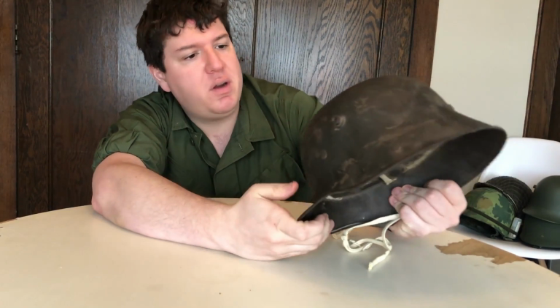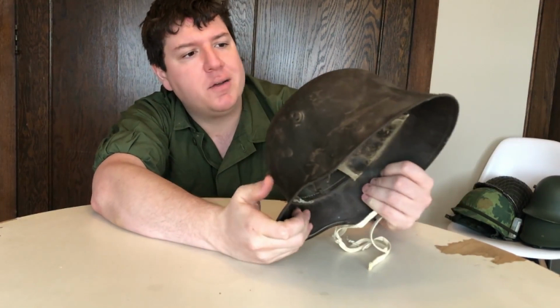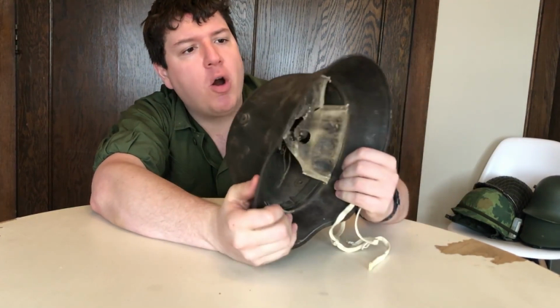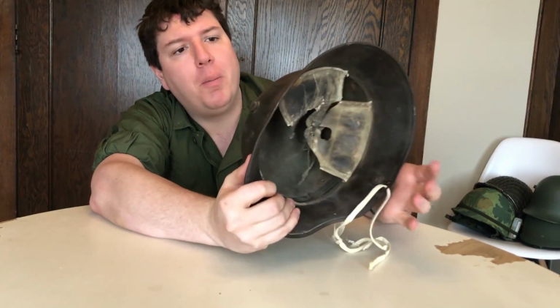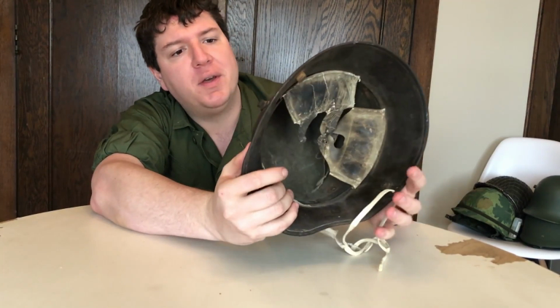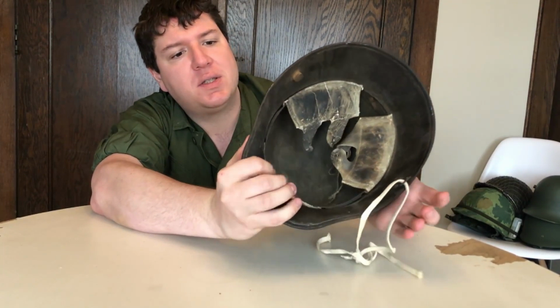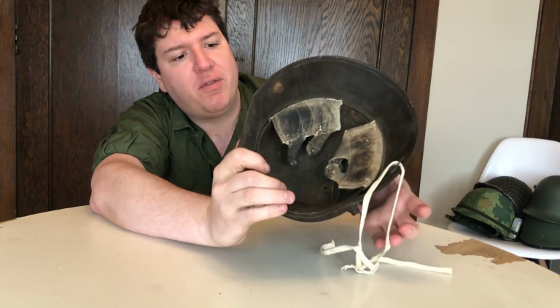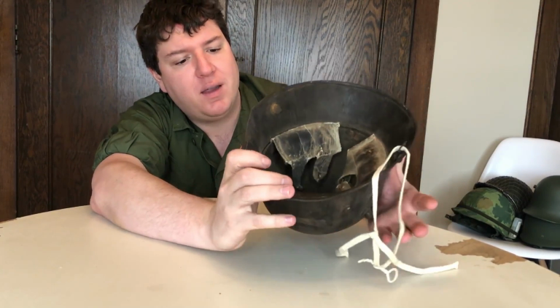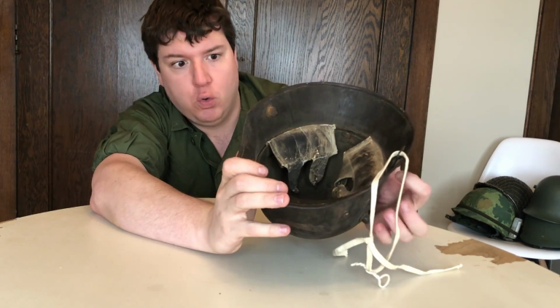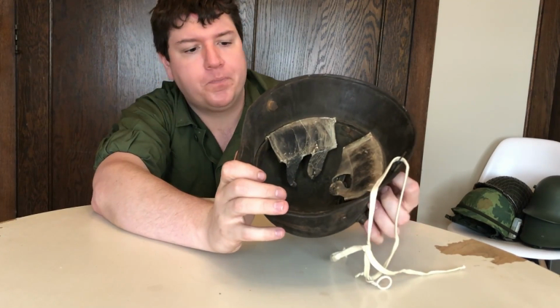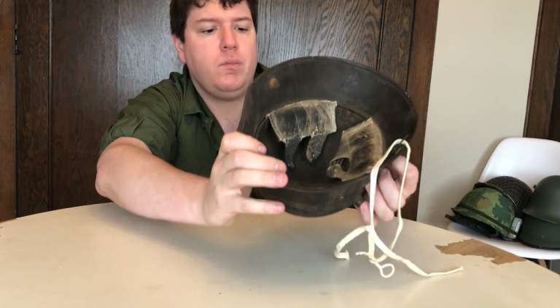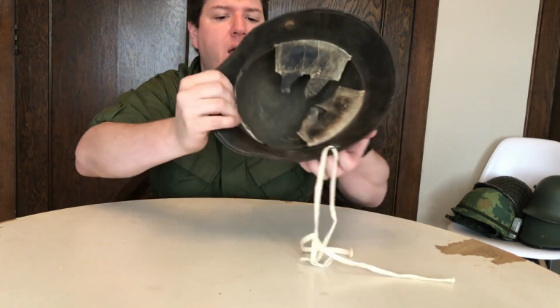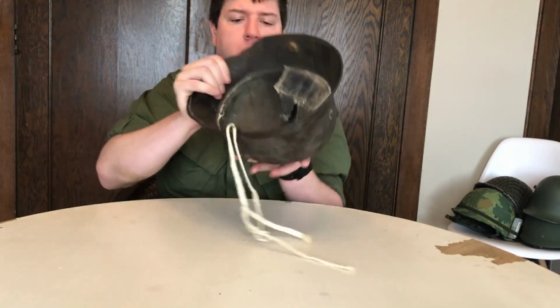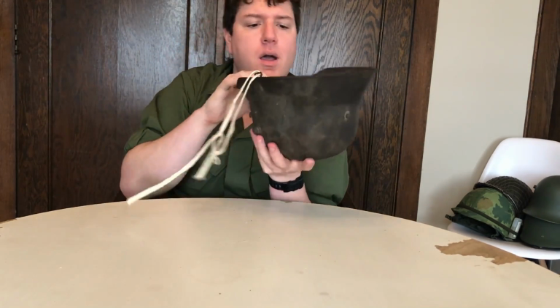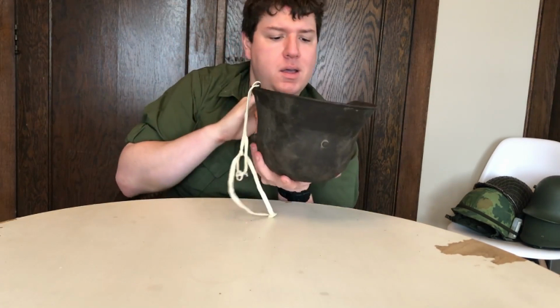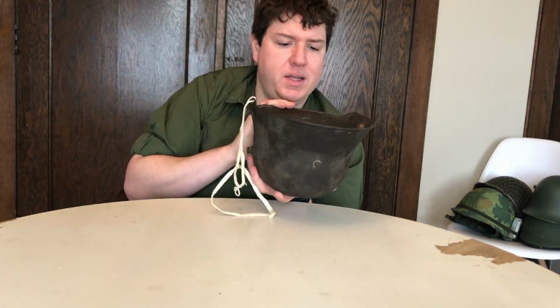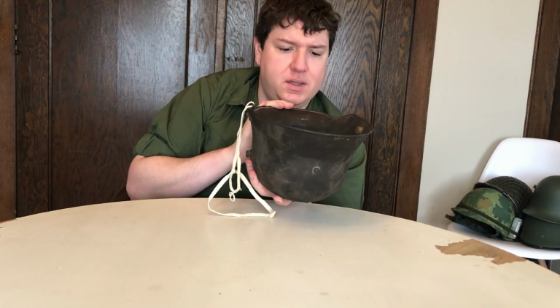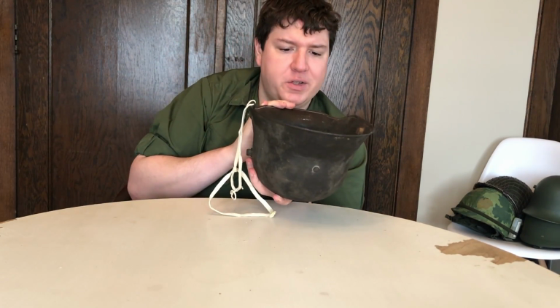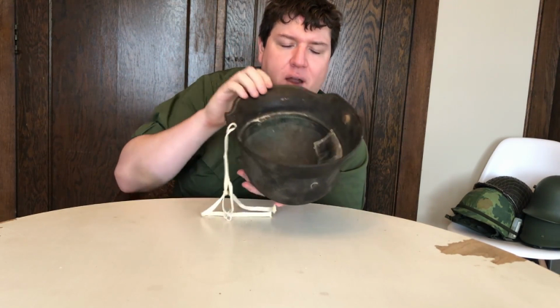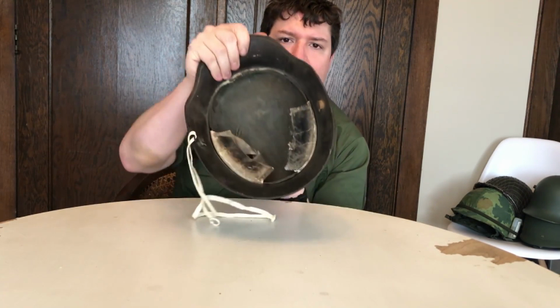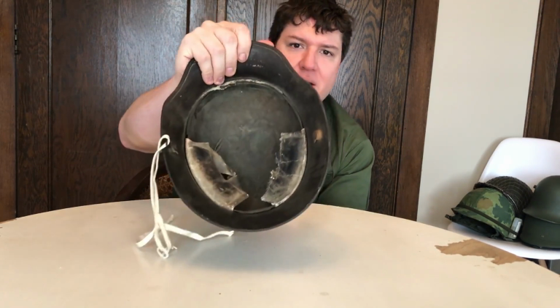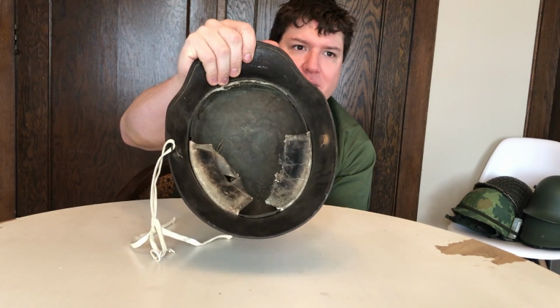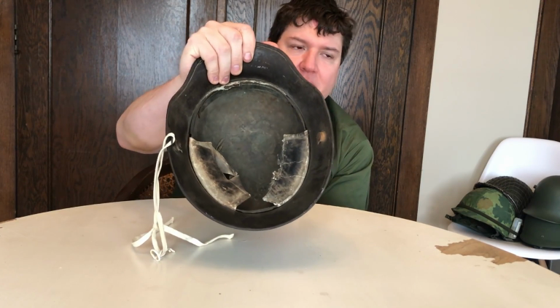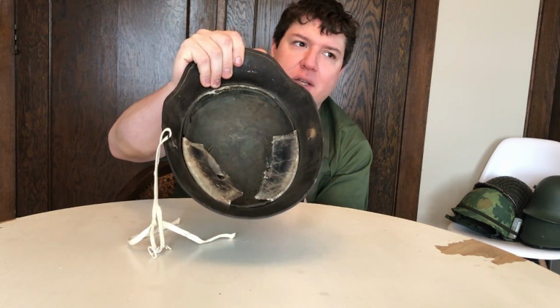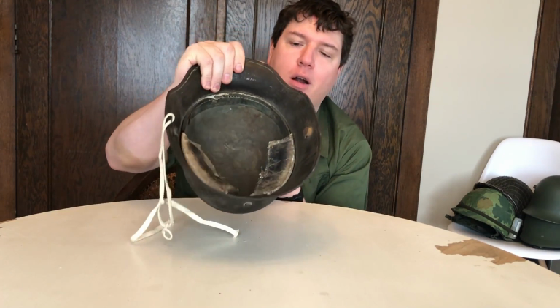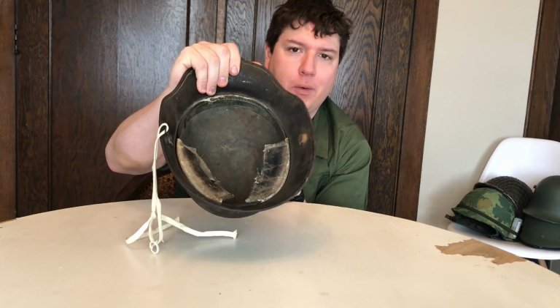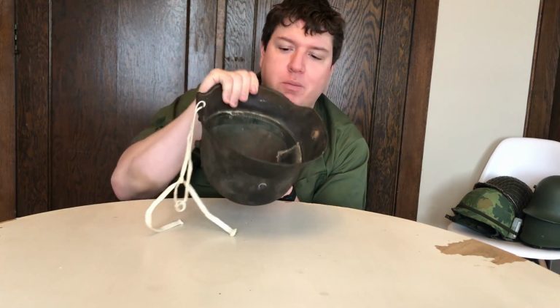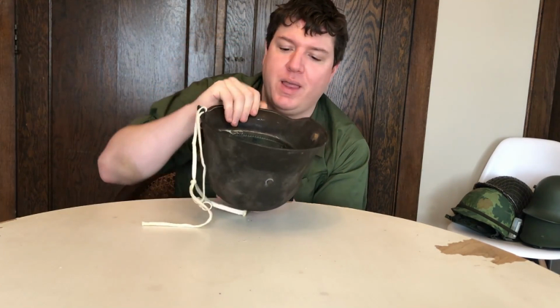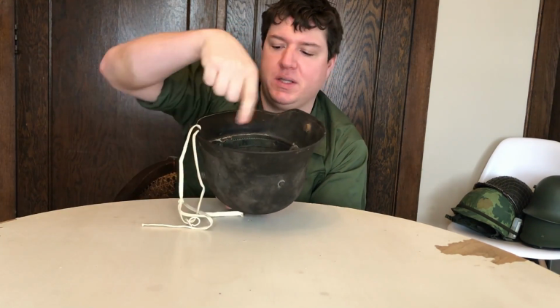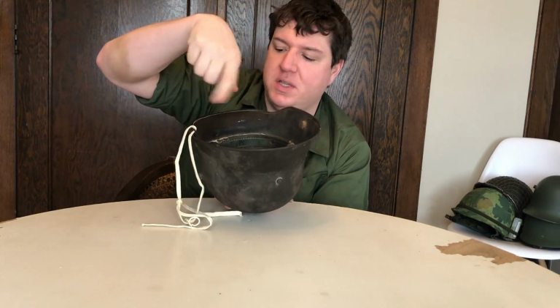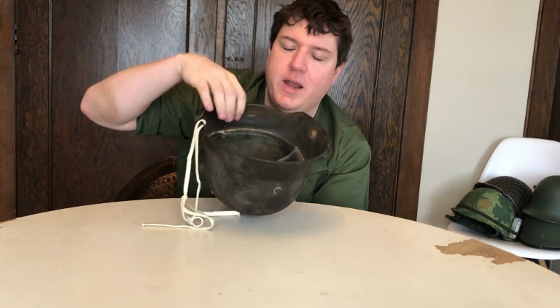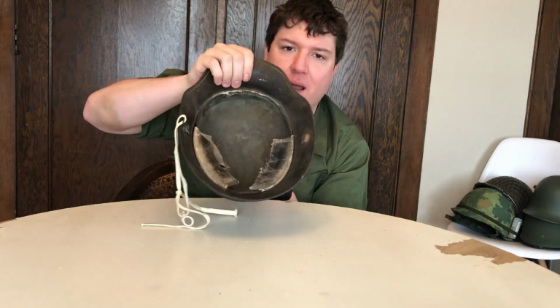There's really nothing else remarkable about this except for the fact that it's cool. It's very interesting to find an original with a 1917 liner. The M16 liners are harder to find because they rotted, which is why they went to the M17 liner band.